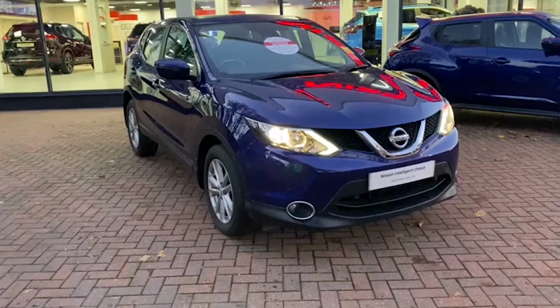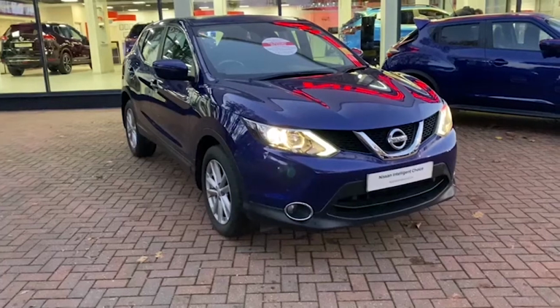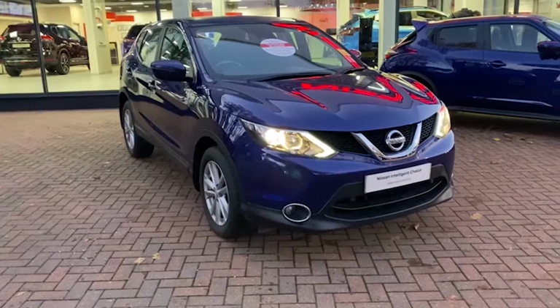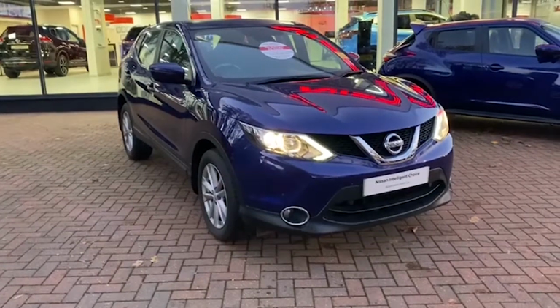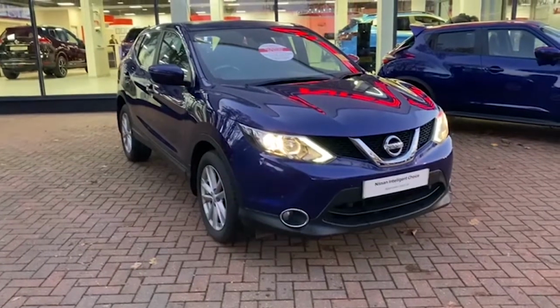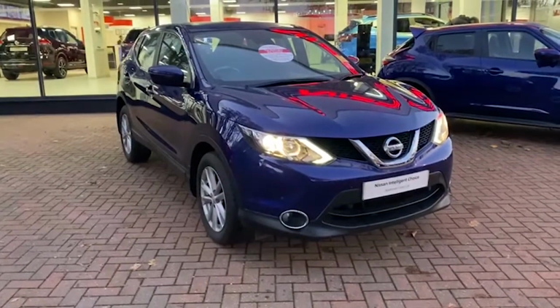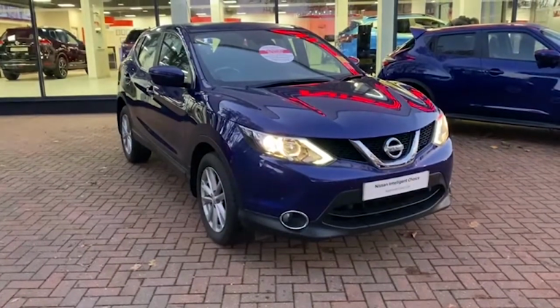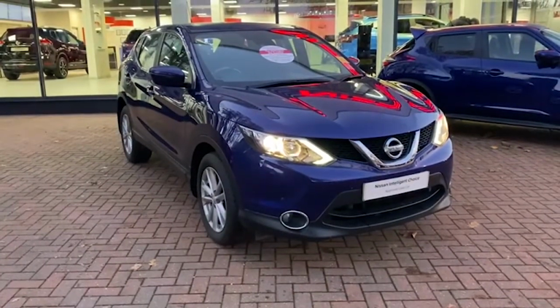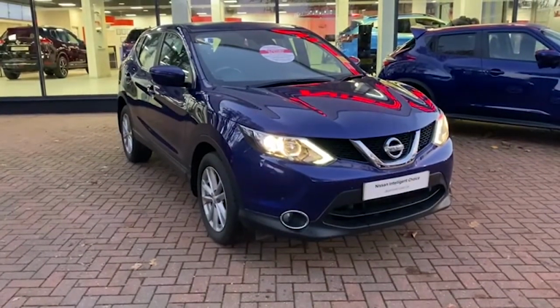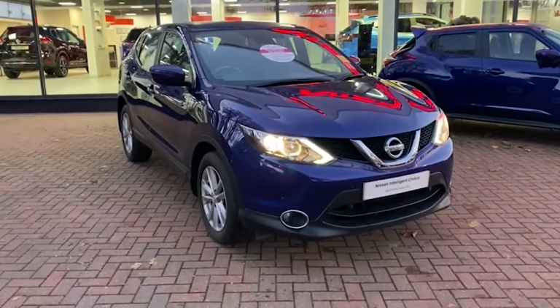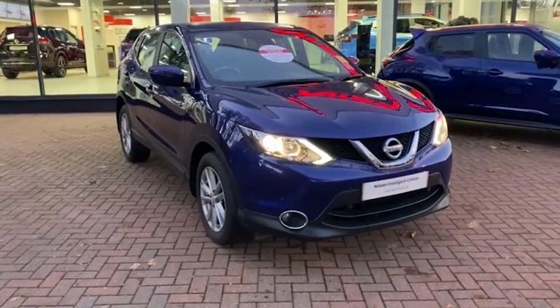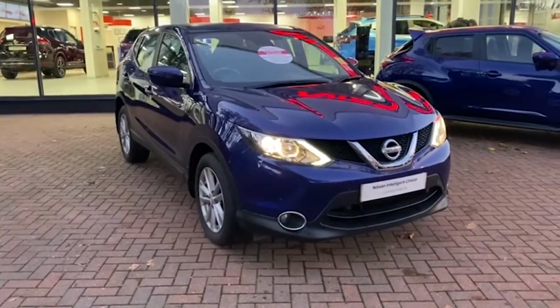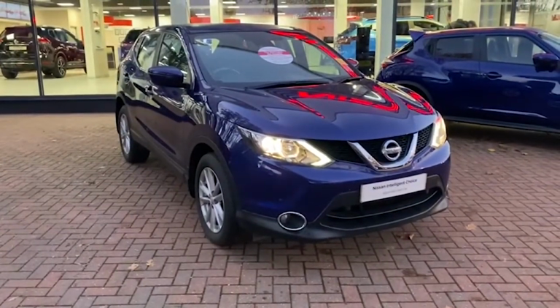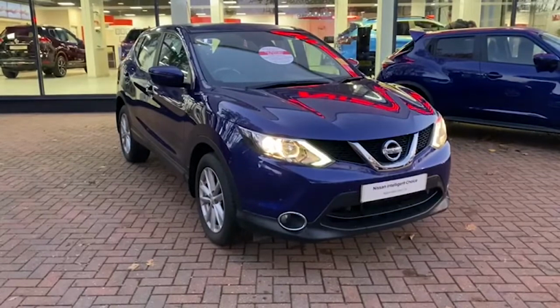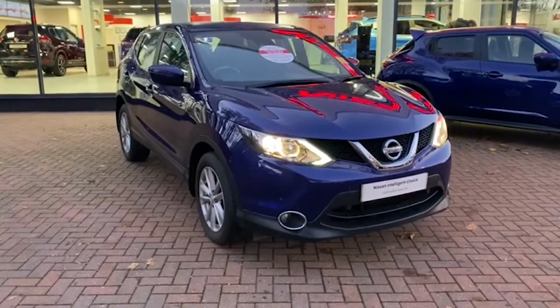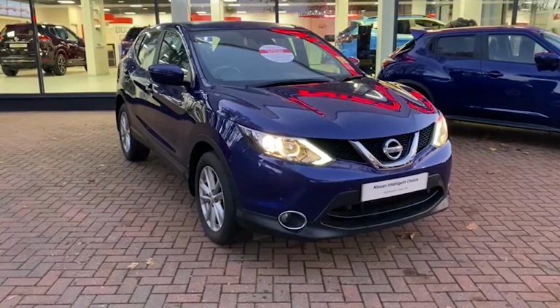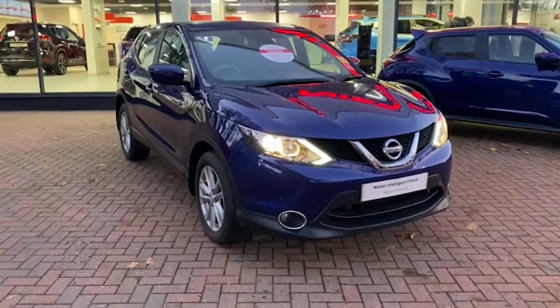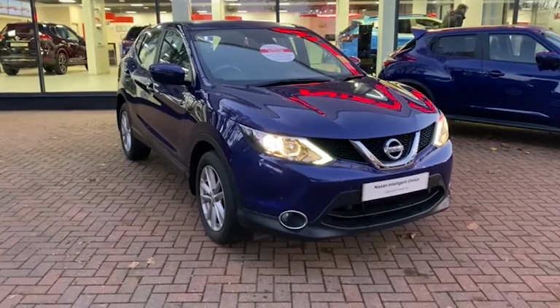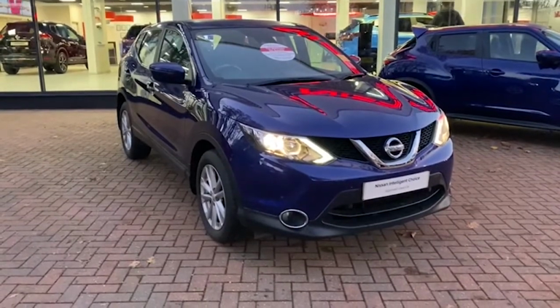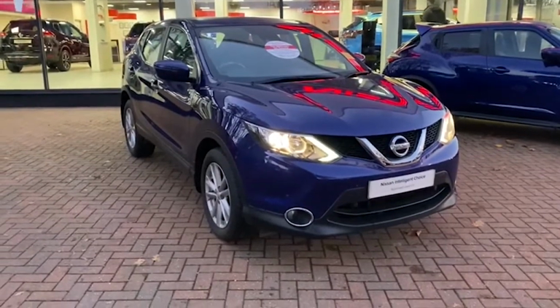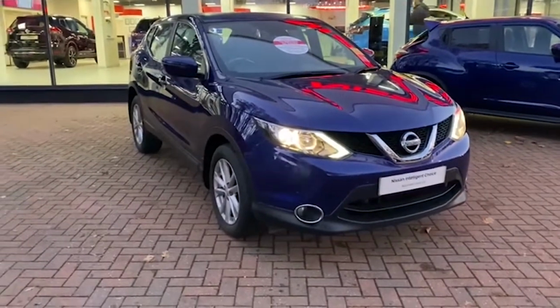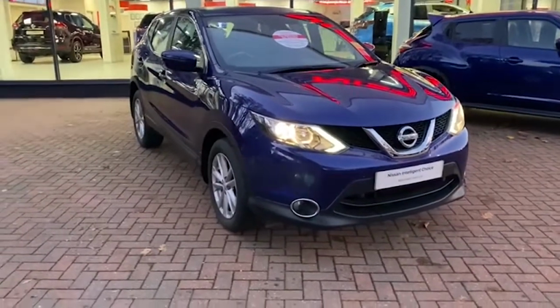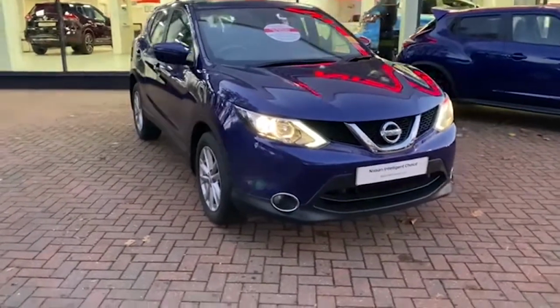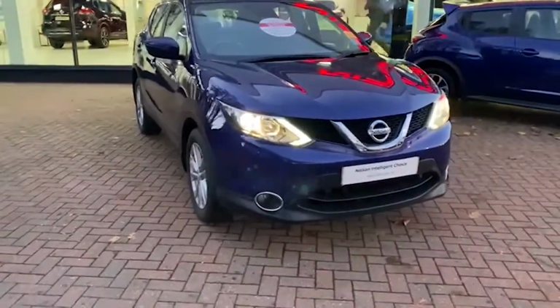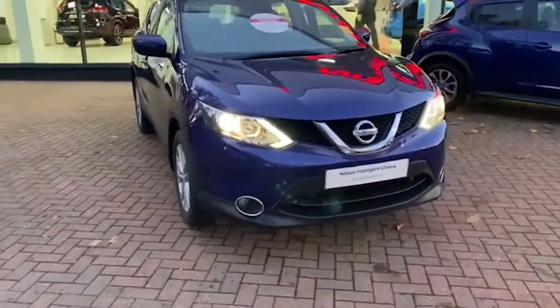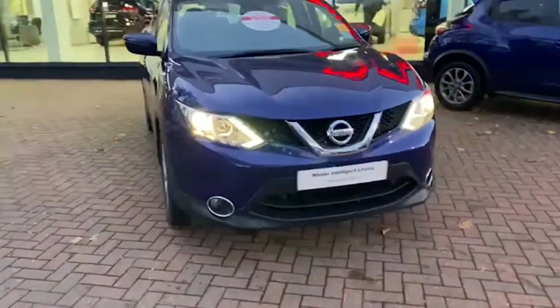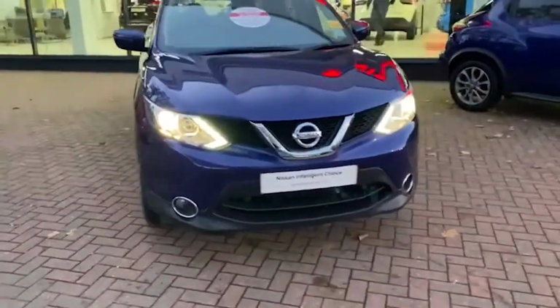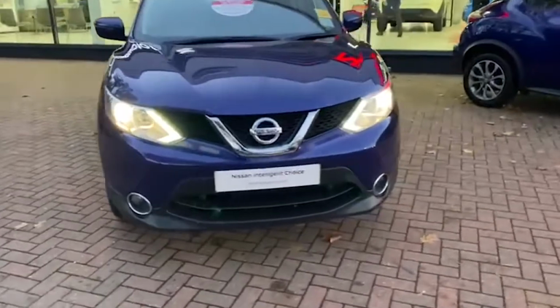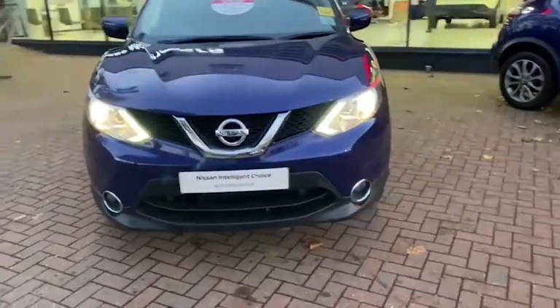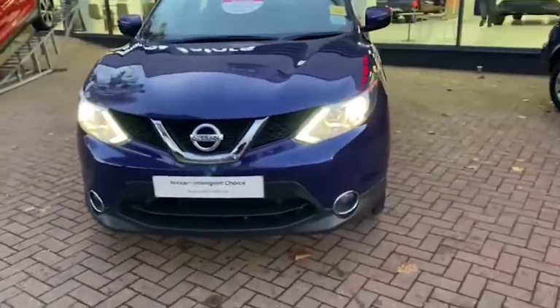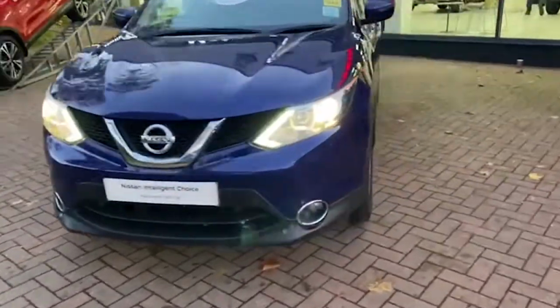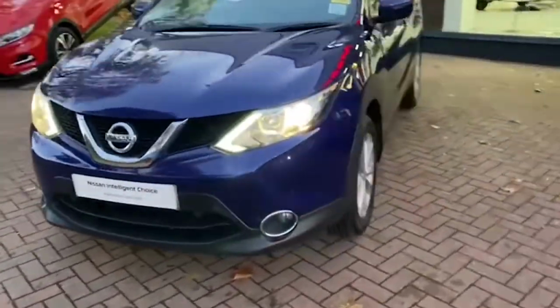Hello, it's Jamie at Wellington Nissan. I have a Nissan Qashqai here. It's a 1.5 diesel Centre specification in Ink Blue. You get alloy wheels along with front fog lights.